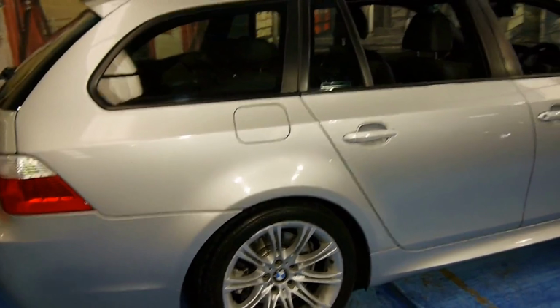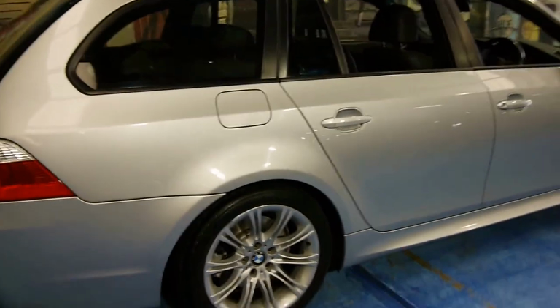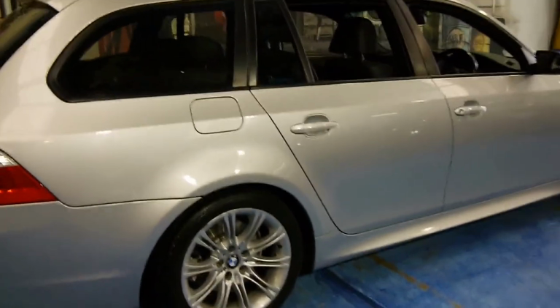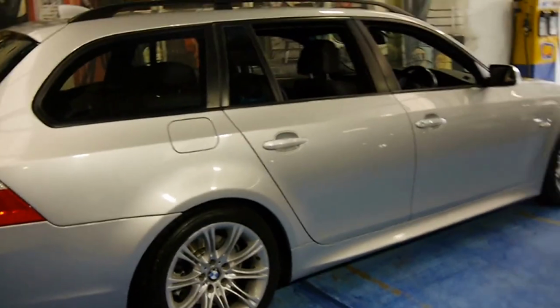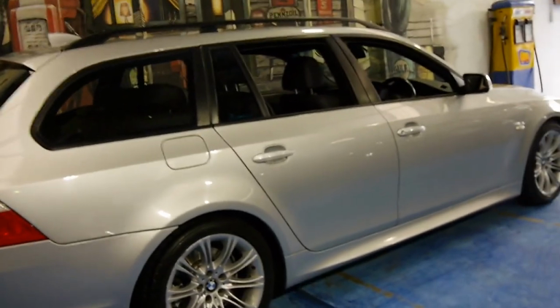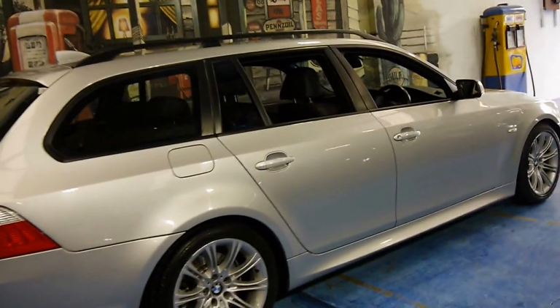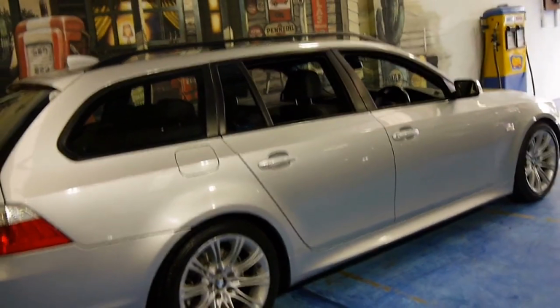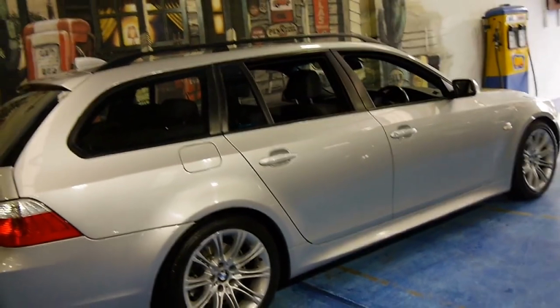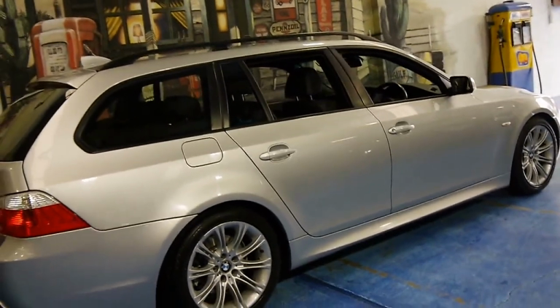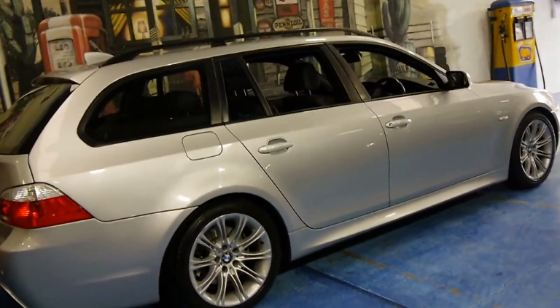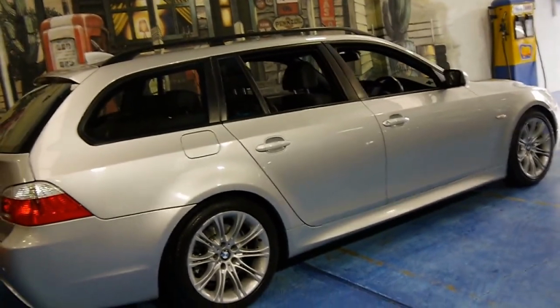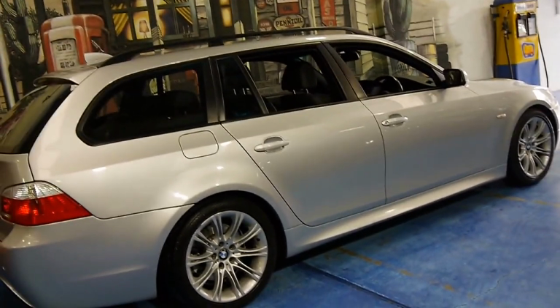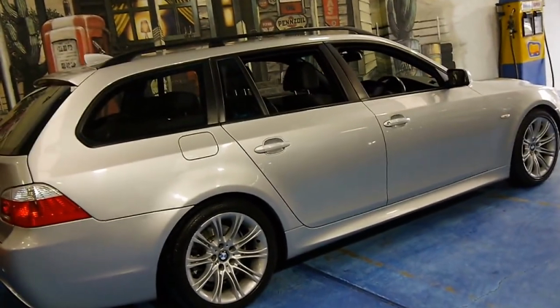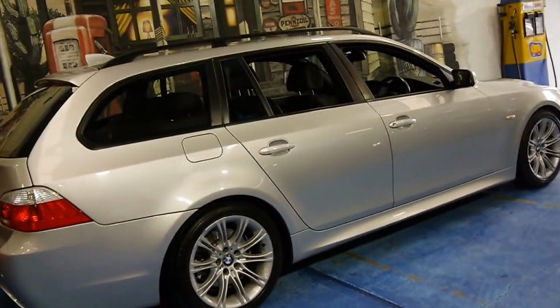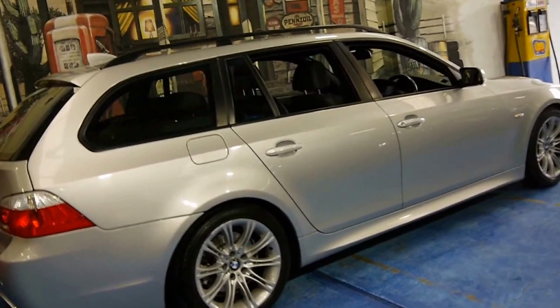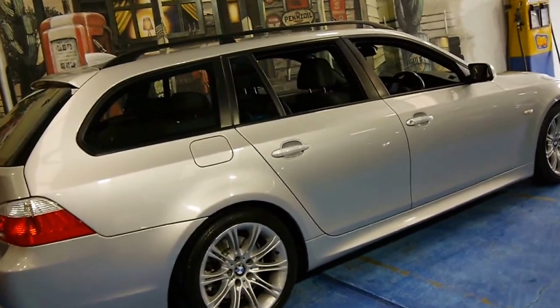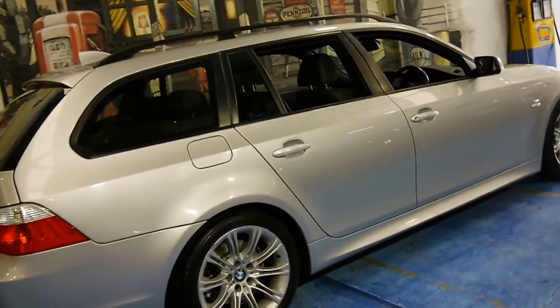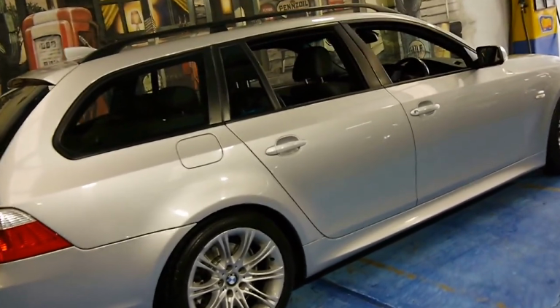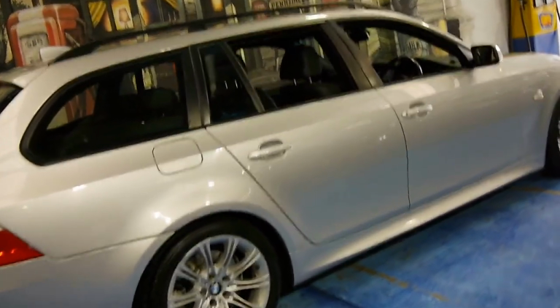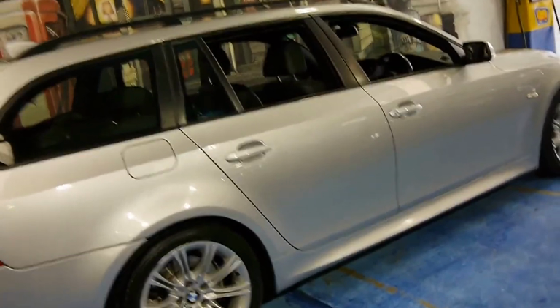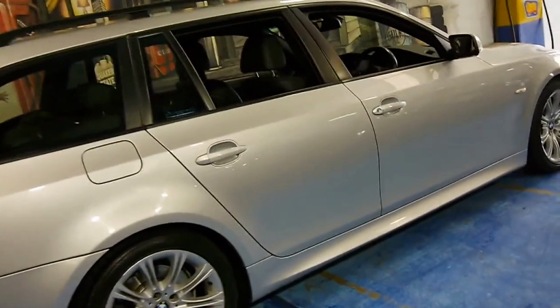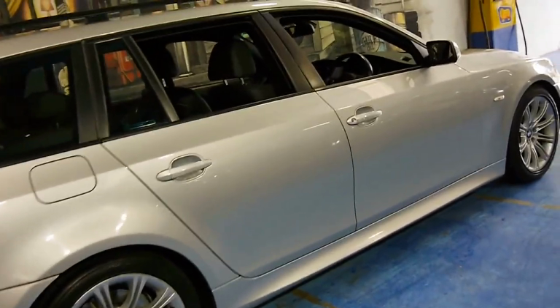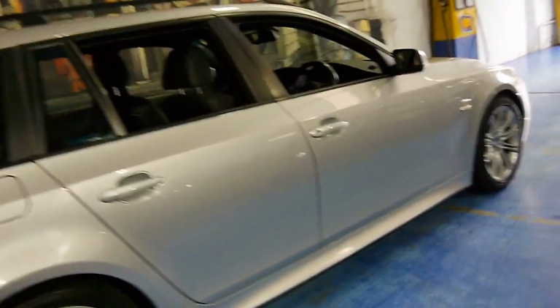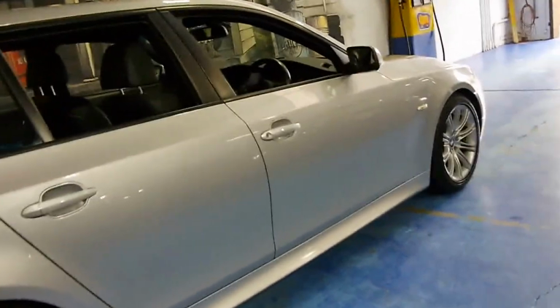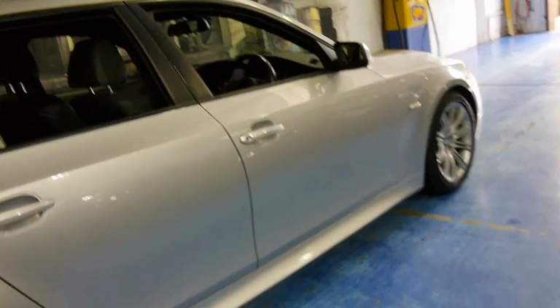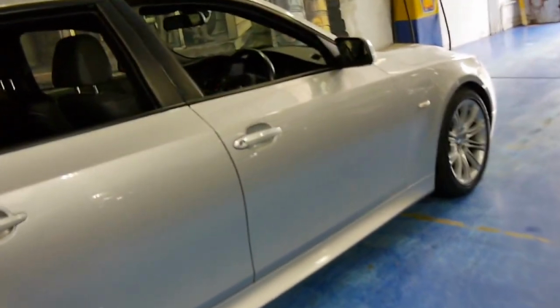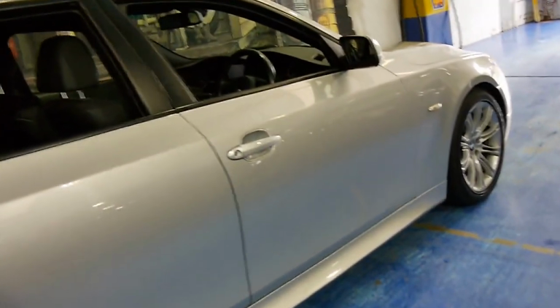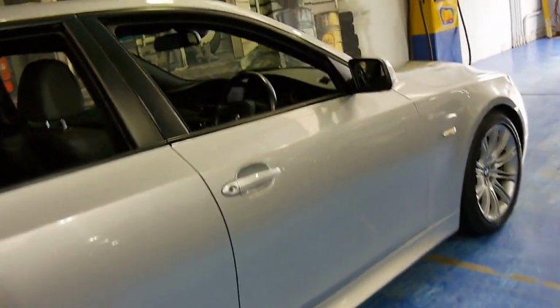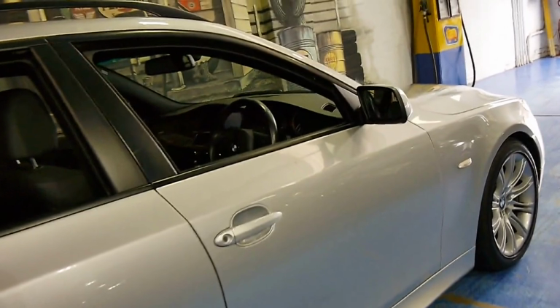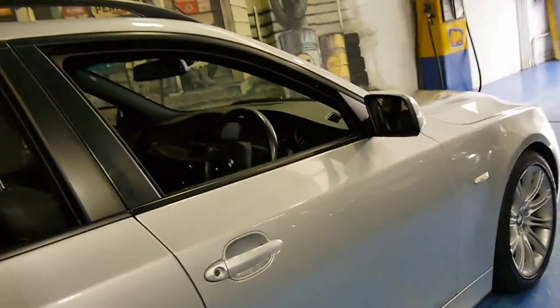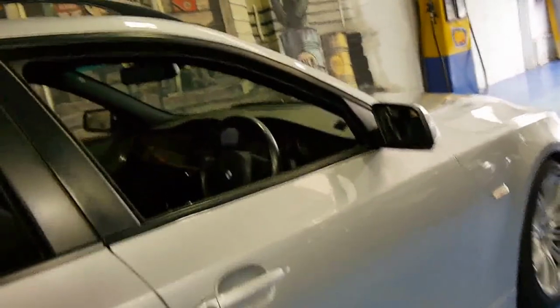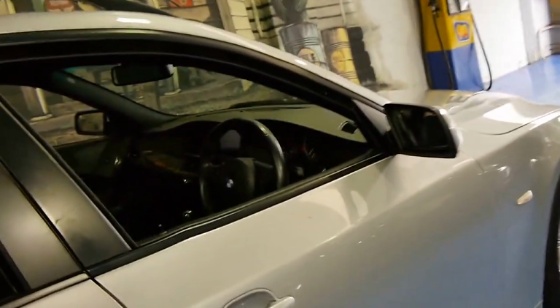It's done just 75,000 kilometres. We sell a number of 5 Series every couple of months, but it's quite rare that we see a 5 Series wagon.